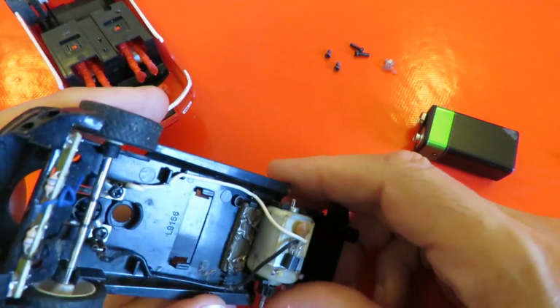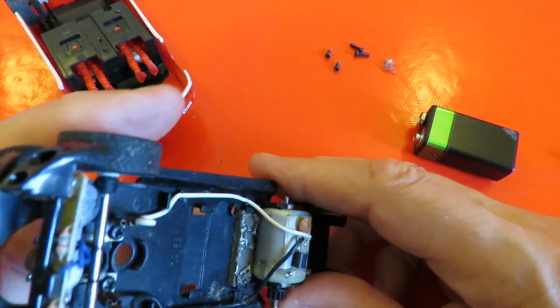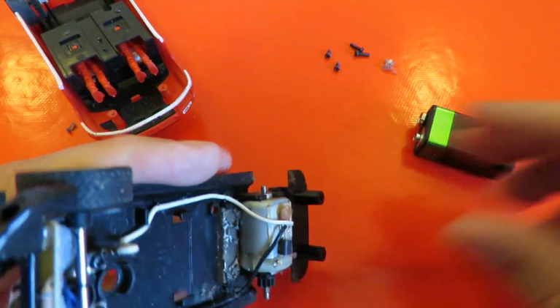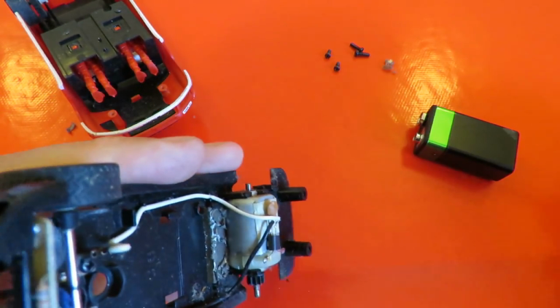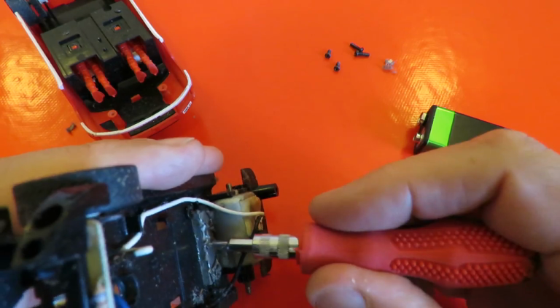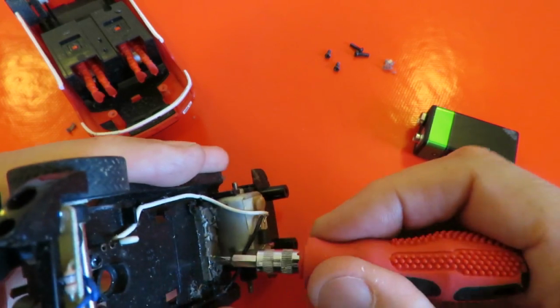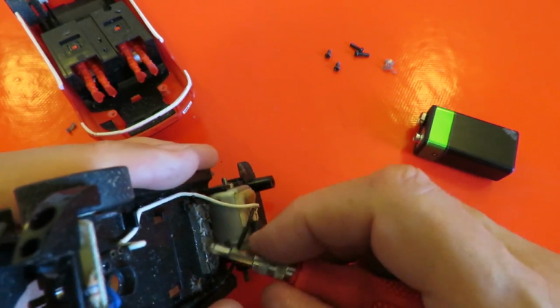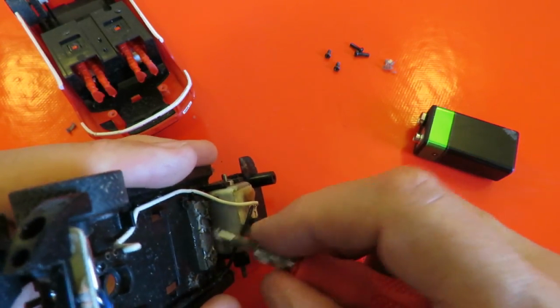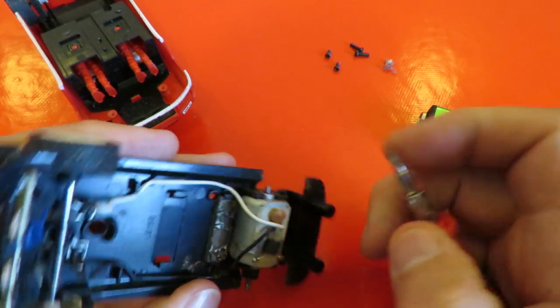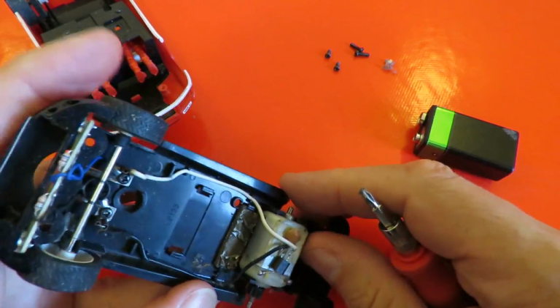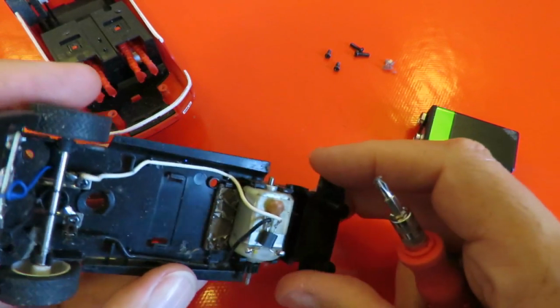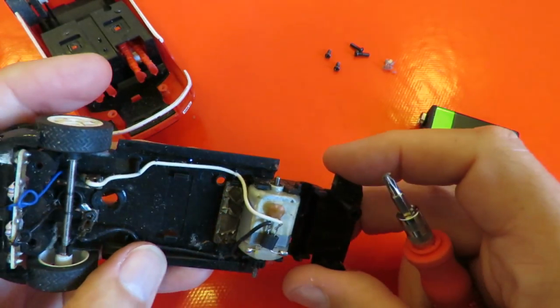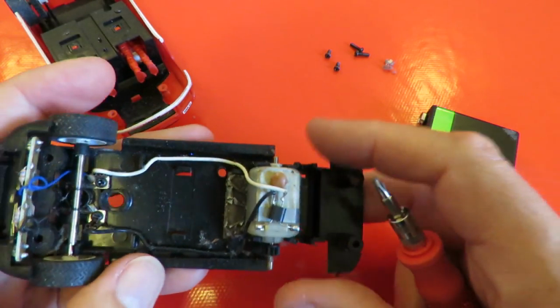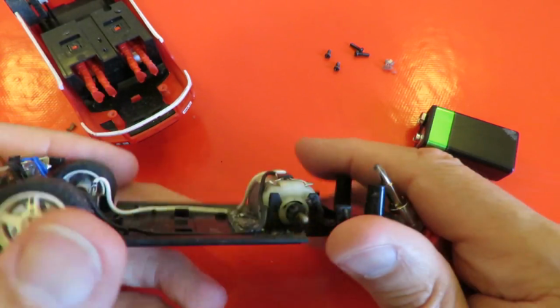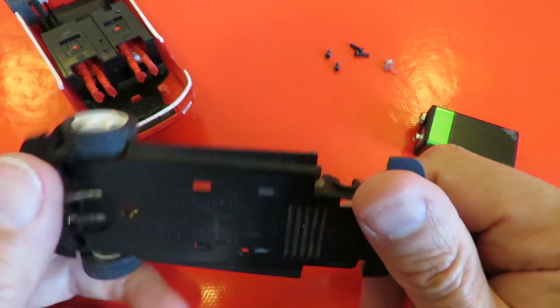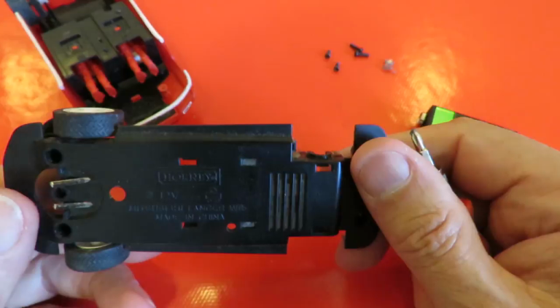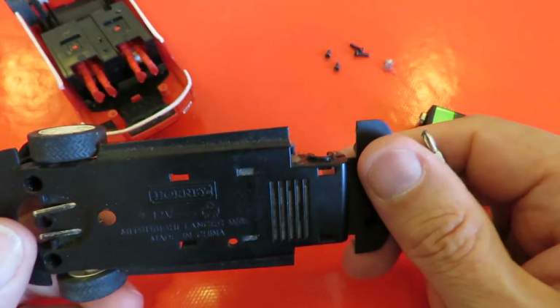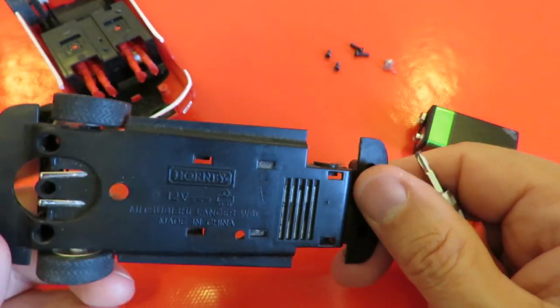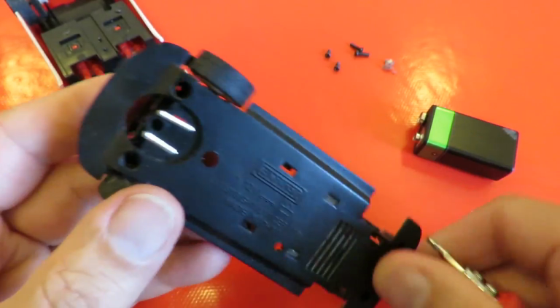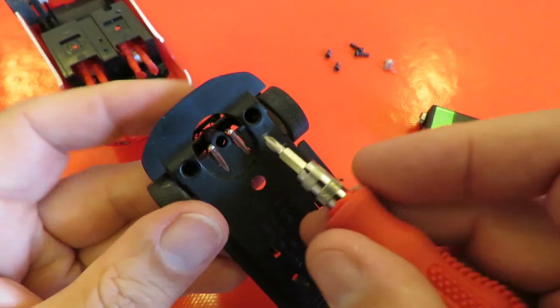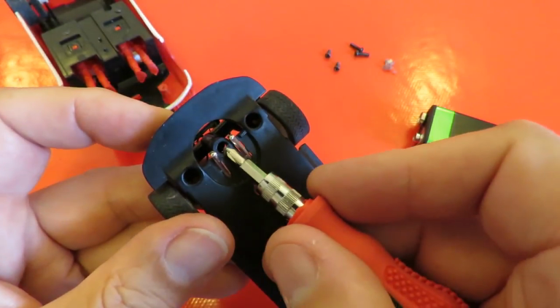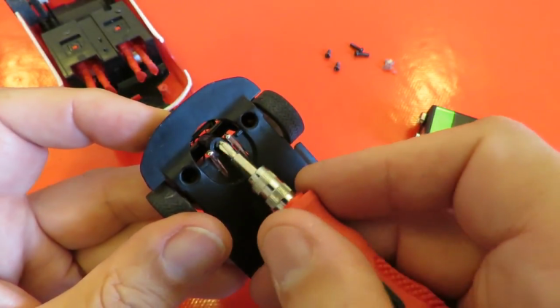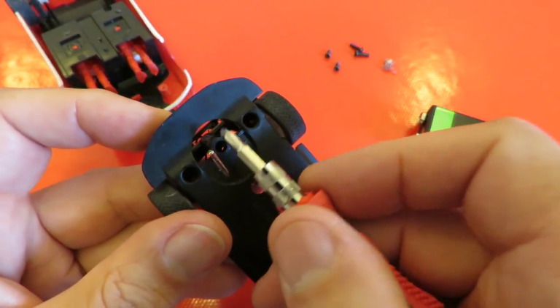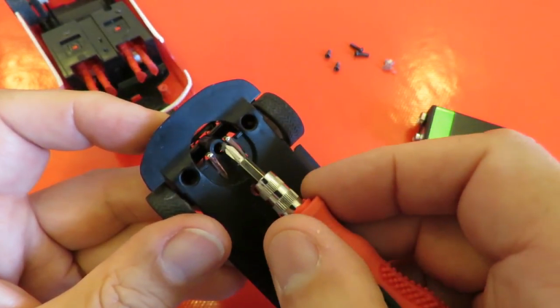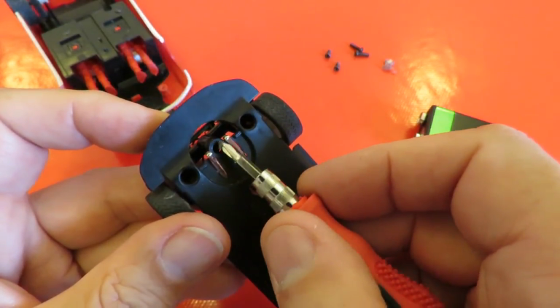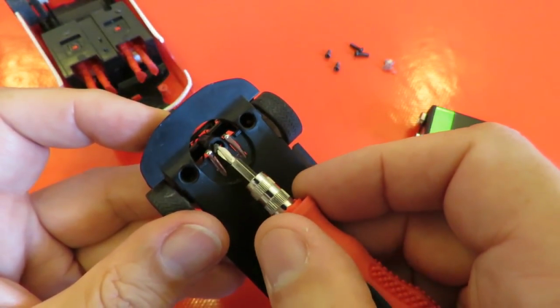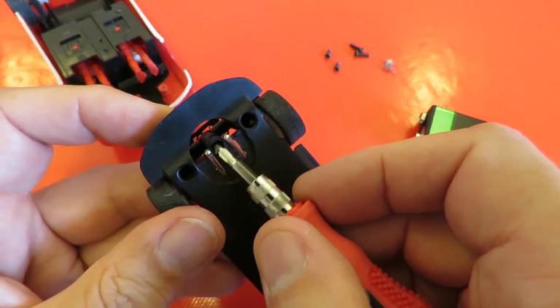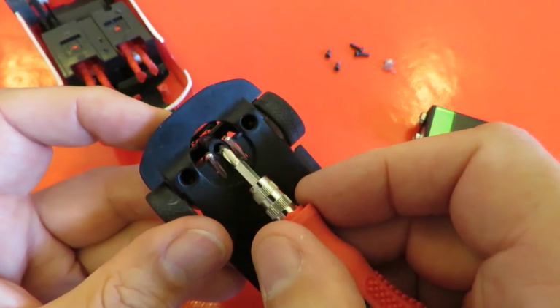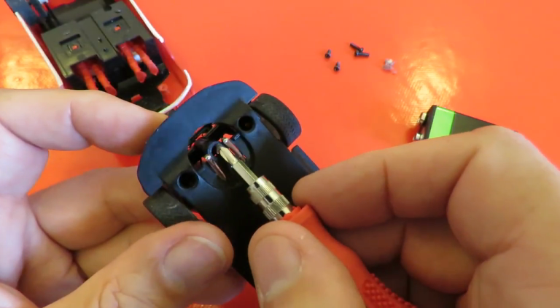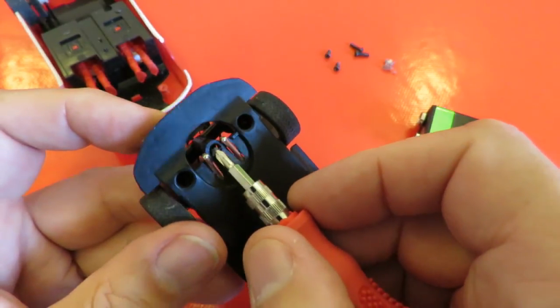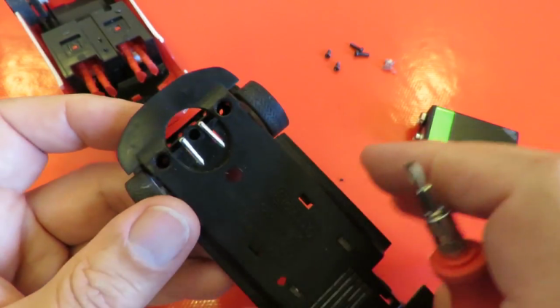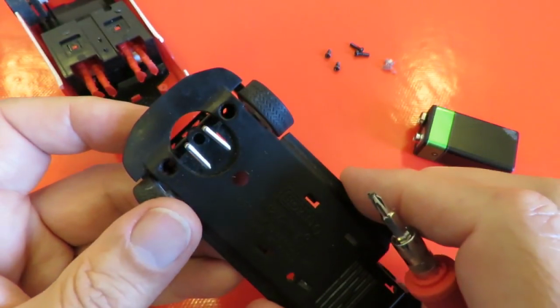So that part fits alright. We've got a magnet there to hold it on the track, so that part's alright.